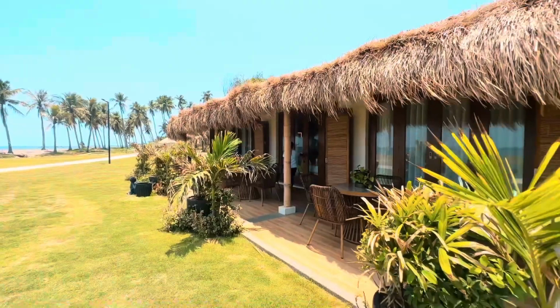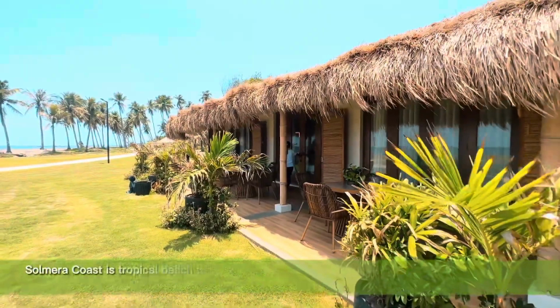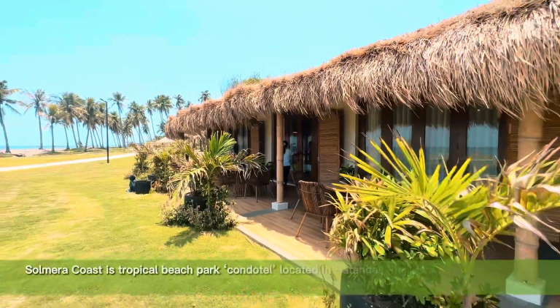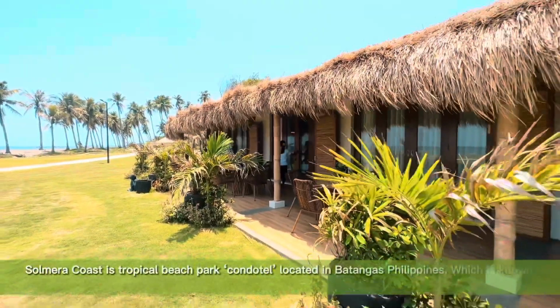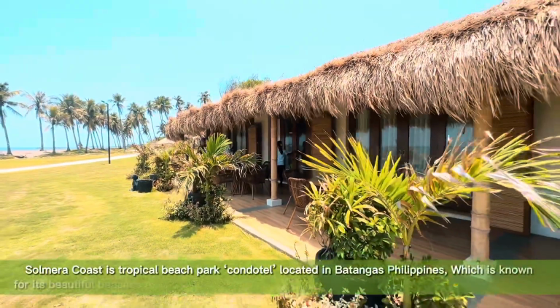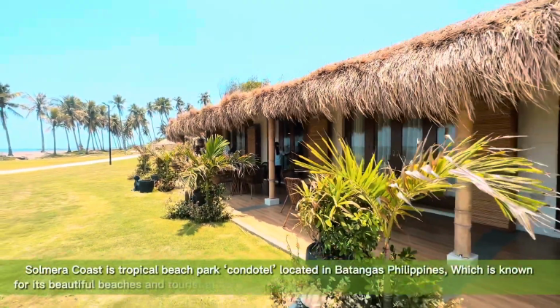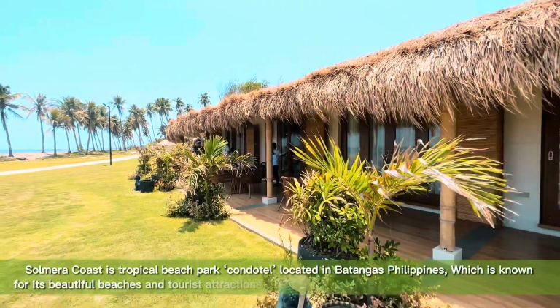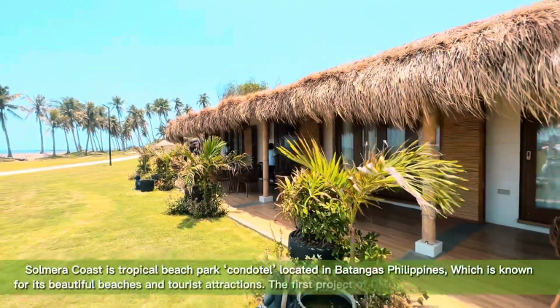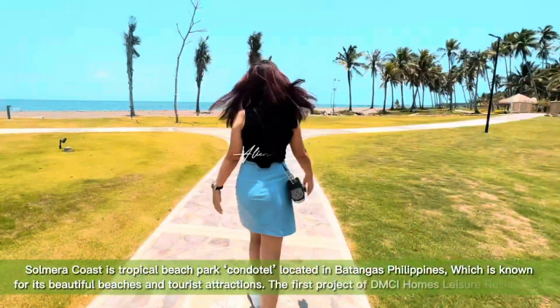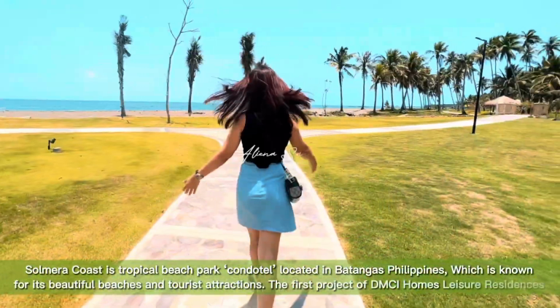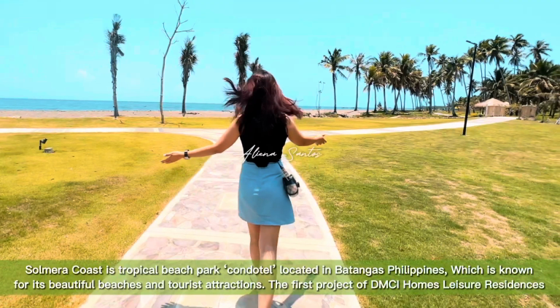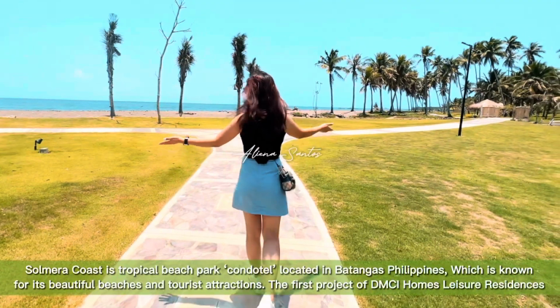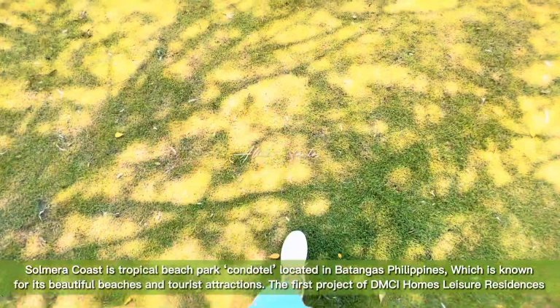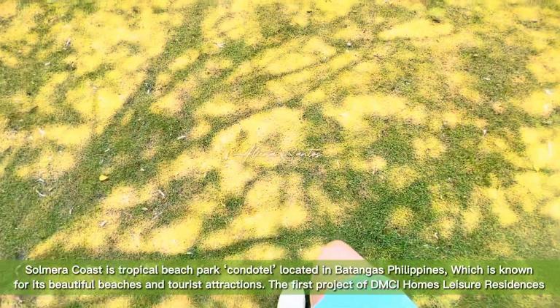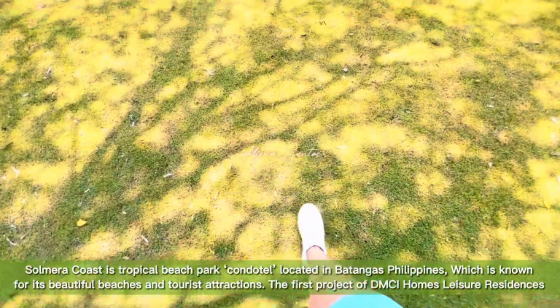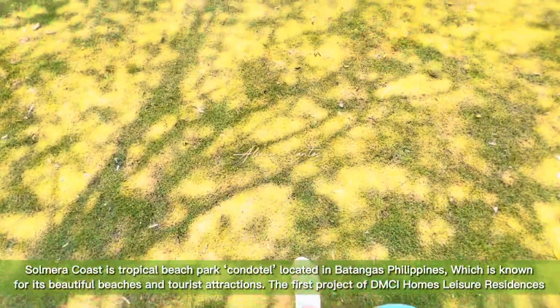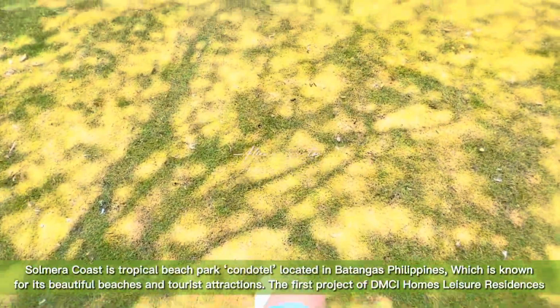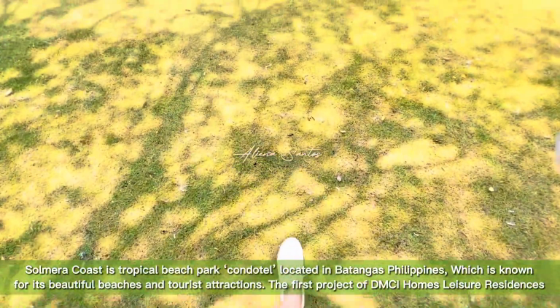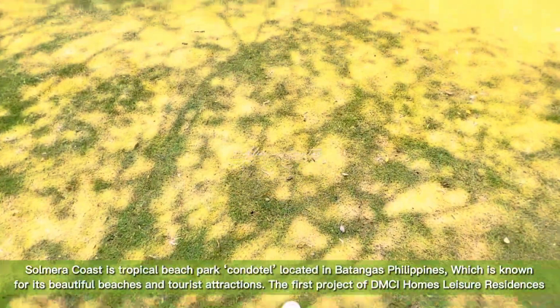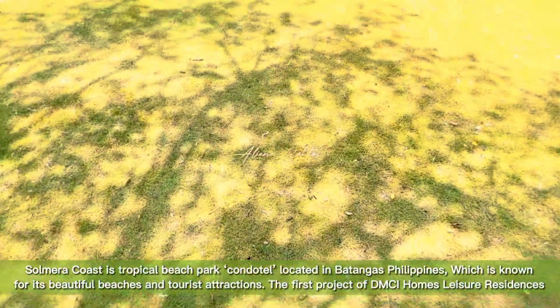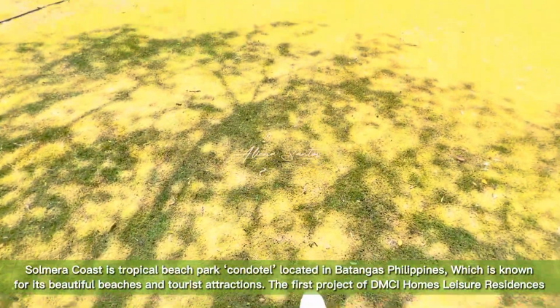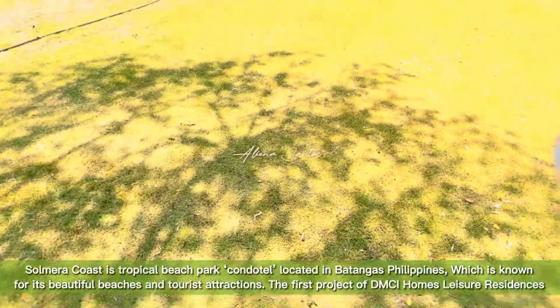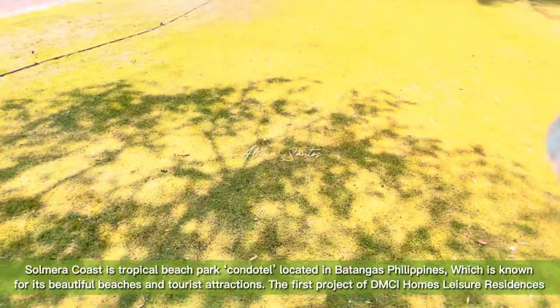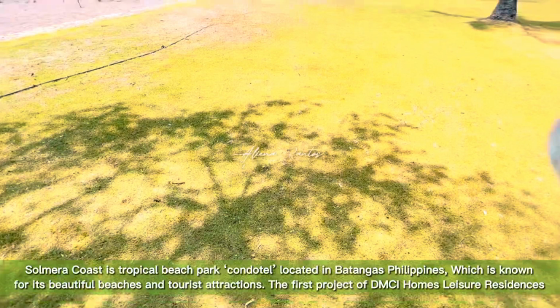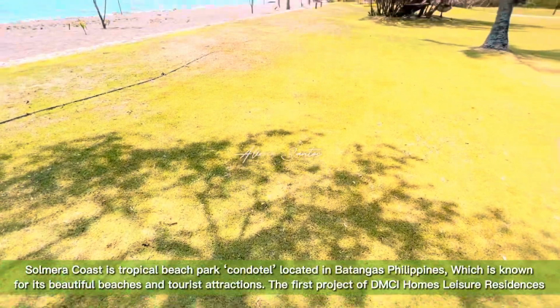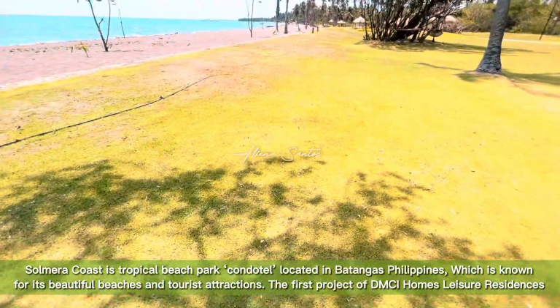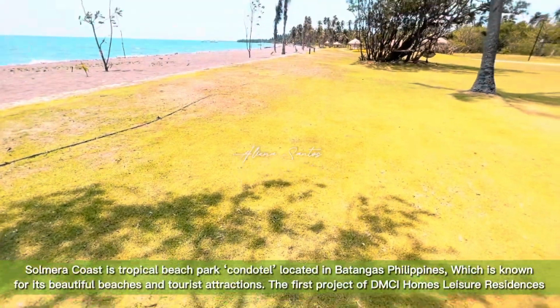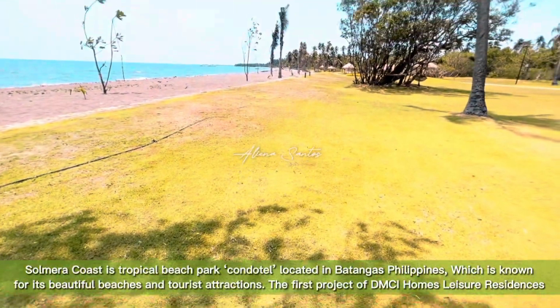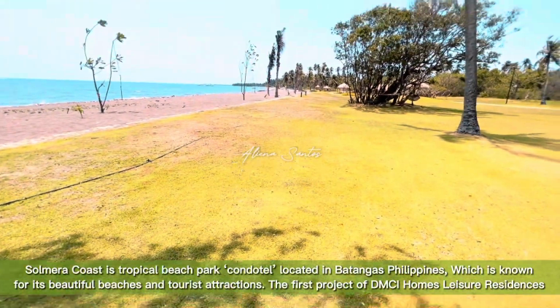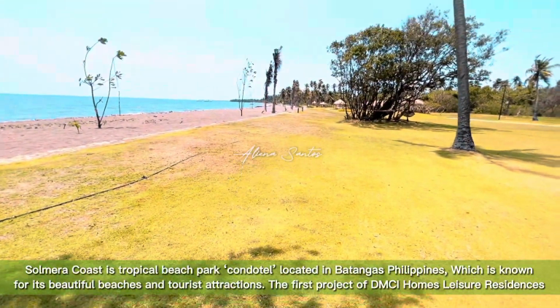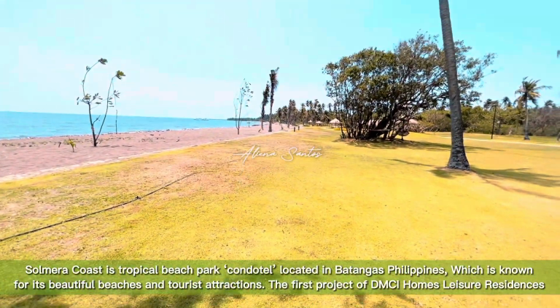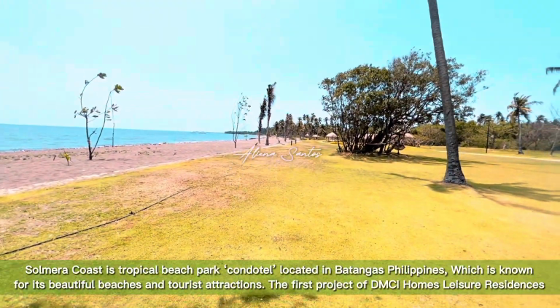Solmera Coast is a tropical beach park conditel located in Batangas, Philippines, which is known for its beautiful beaches and tourist attractions. It is the first project of DMC Homes Leisure Residences.